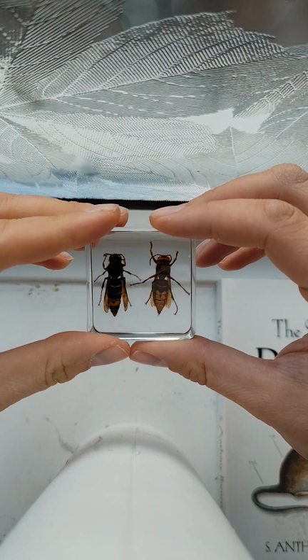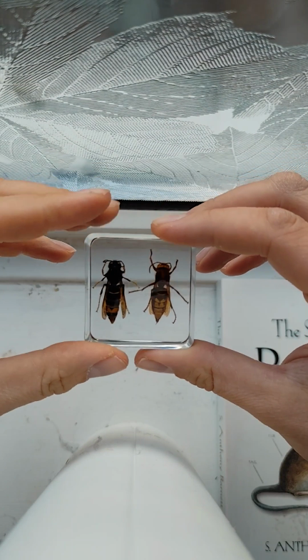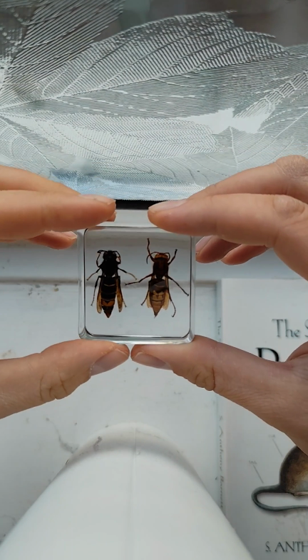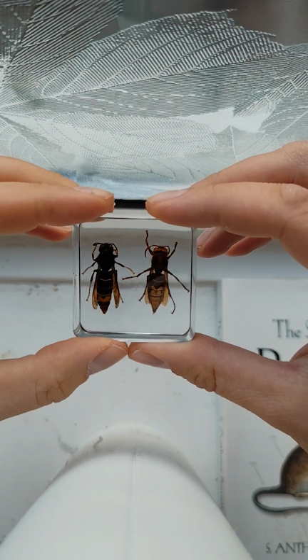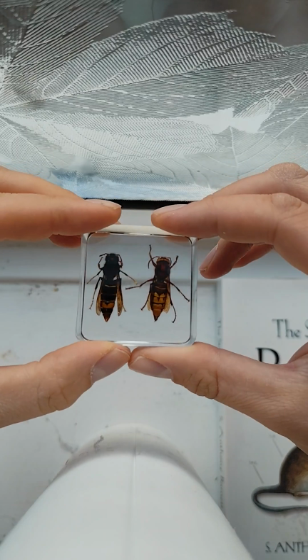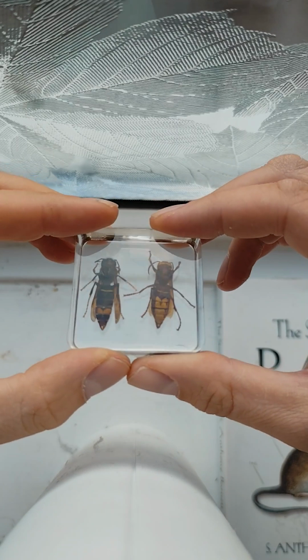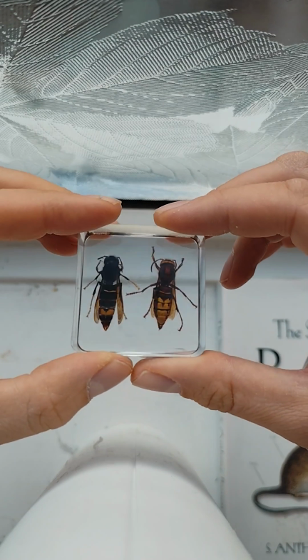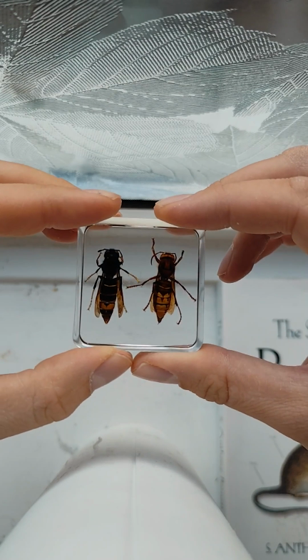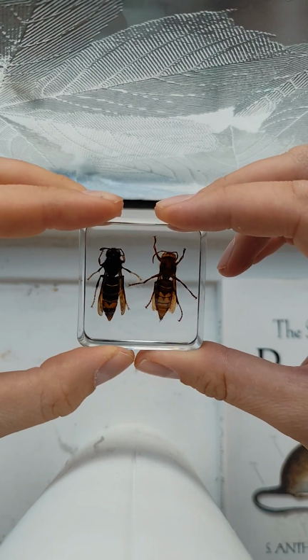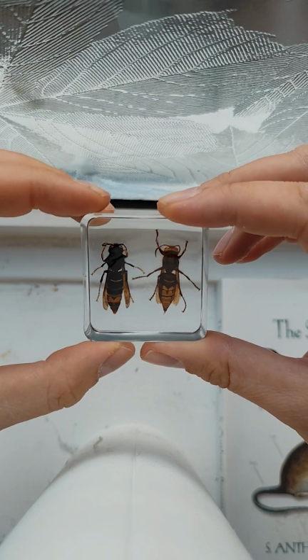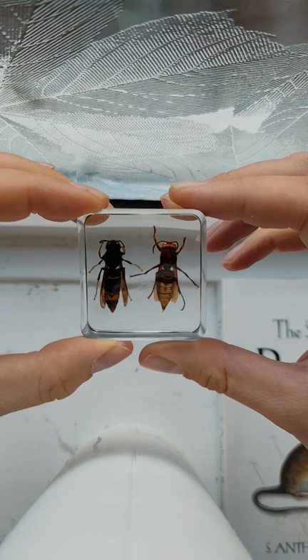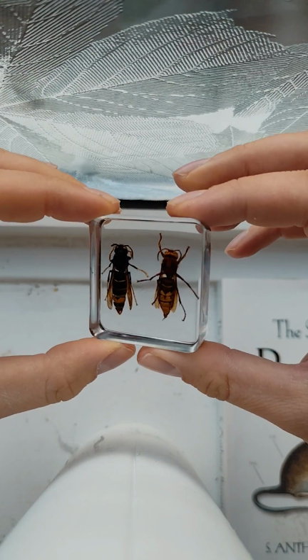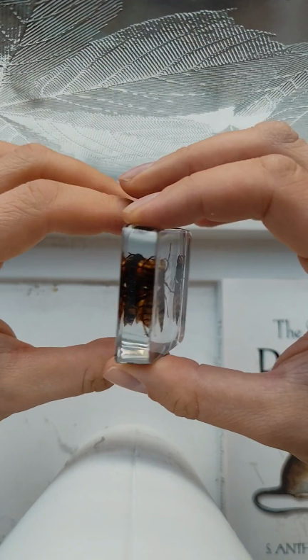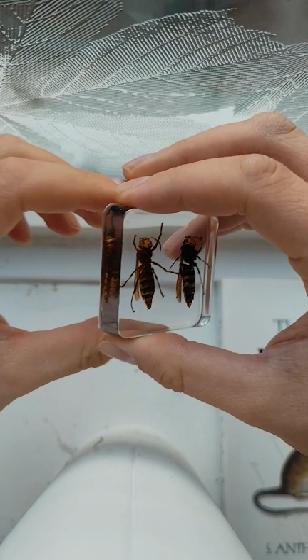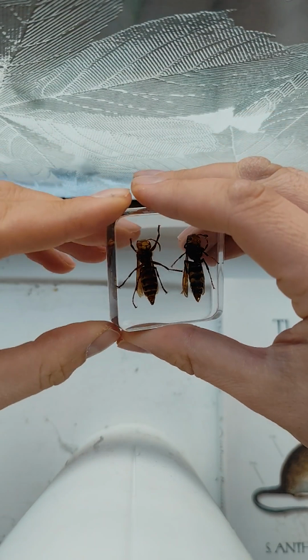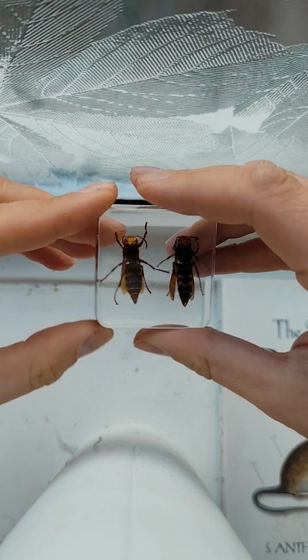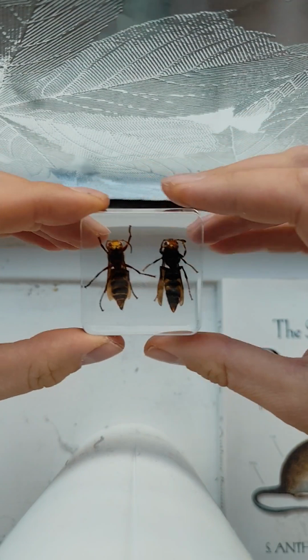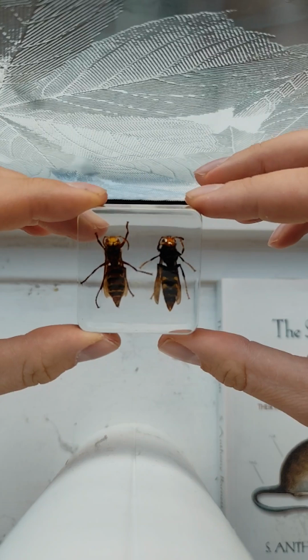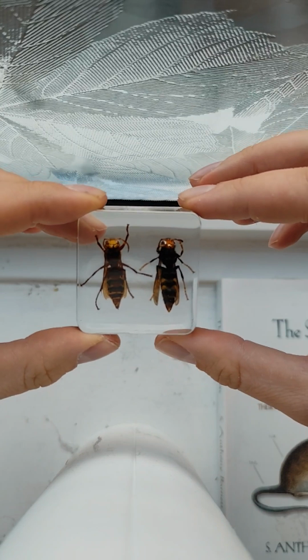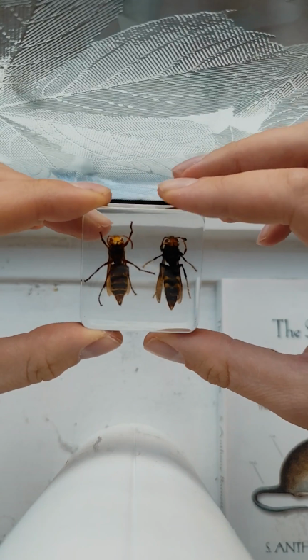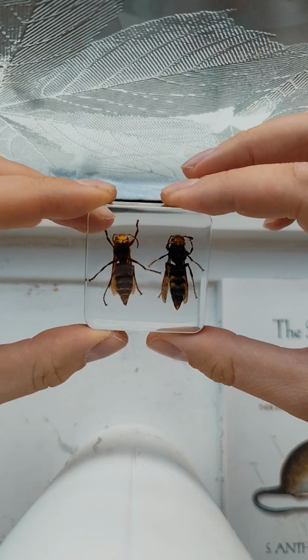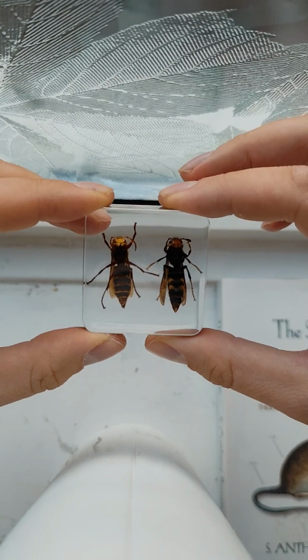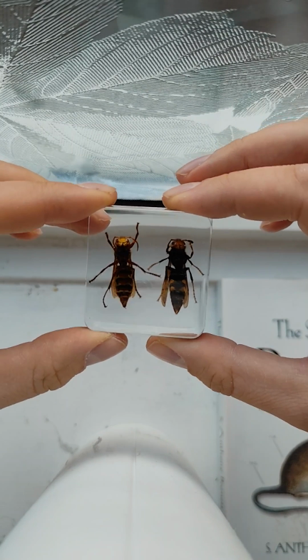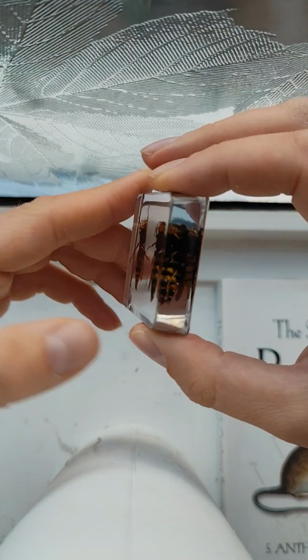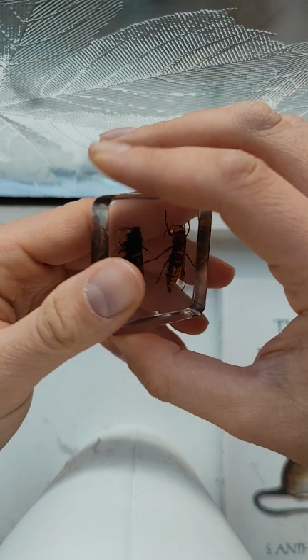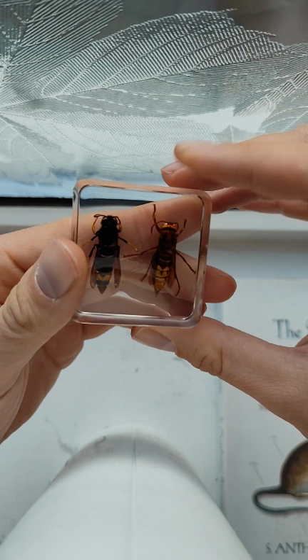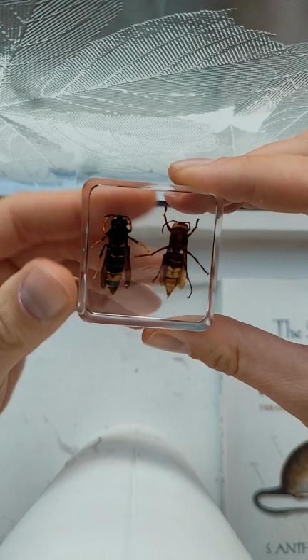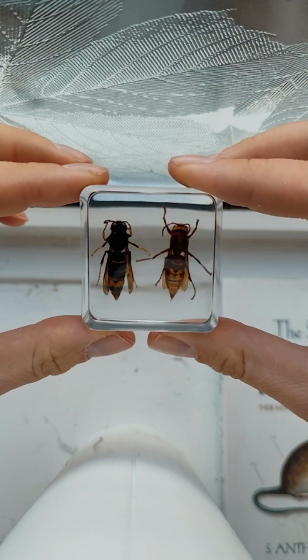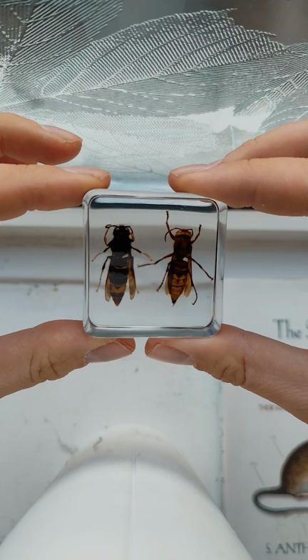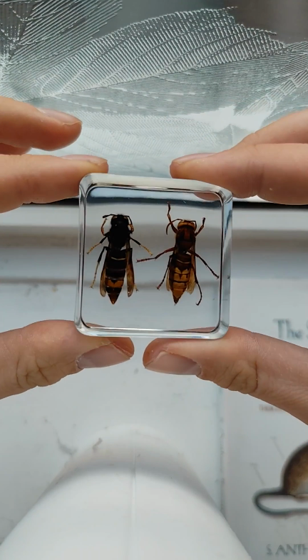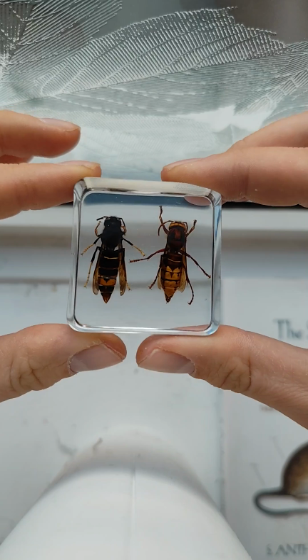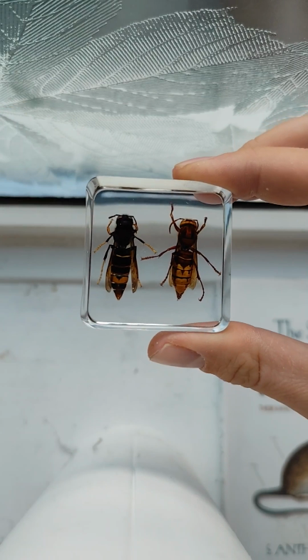So here we go — here we've got a sample. It's a sample of a European Hornet and an Asian Hornet cast in resin for easy identification between the two.